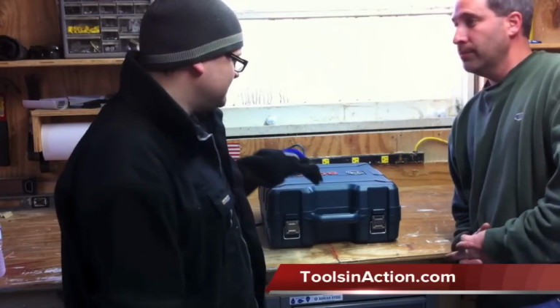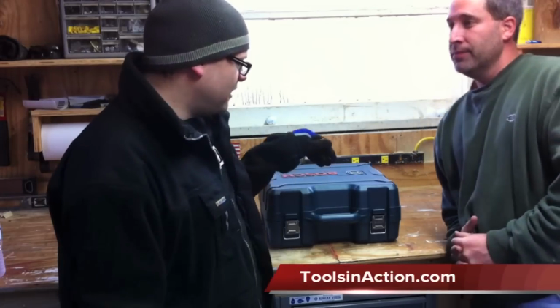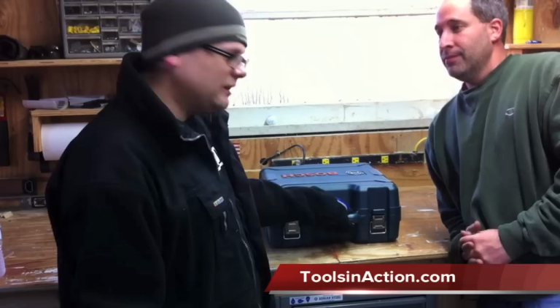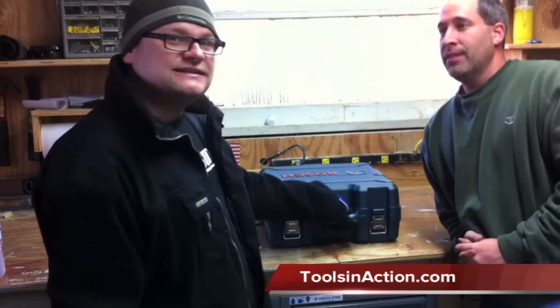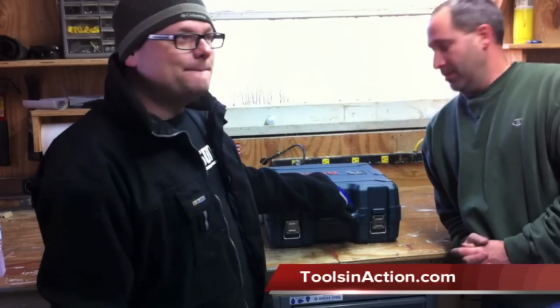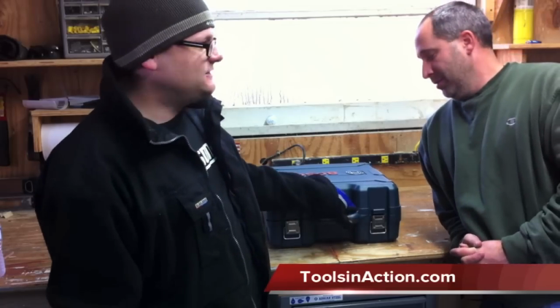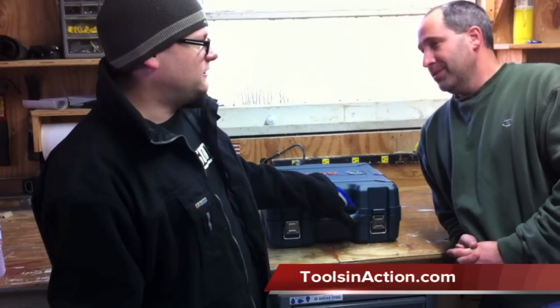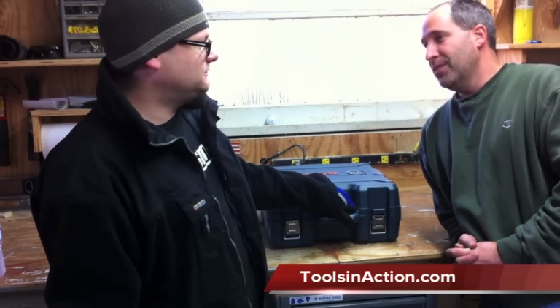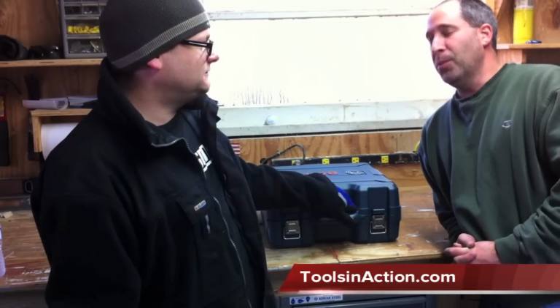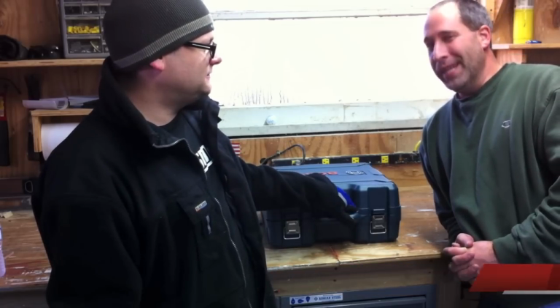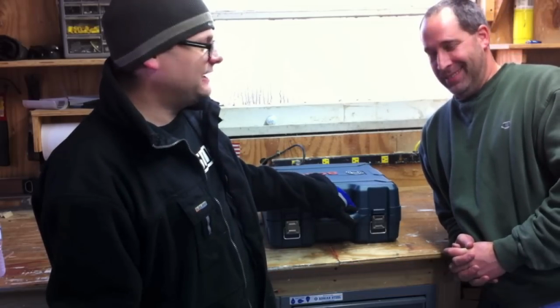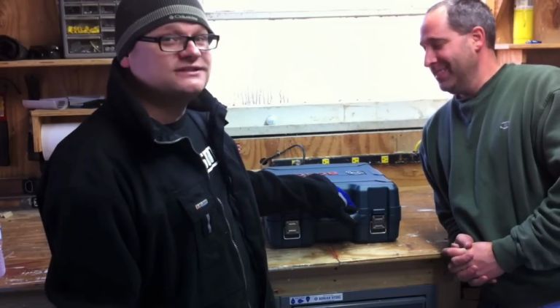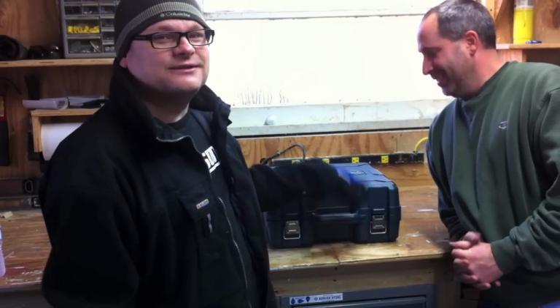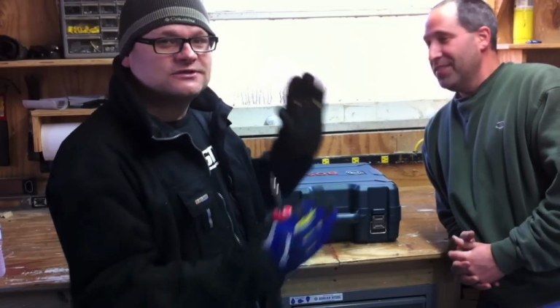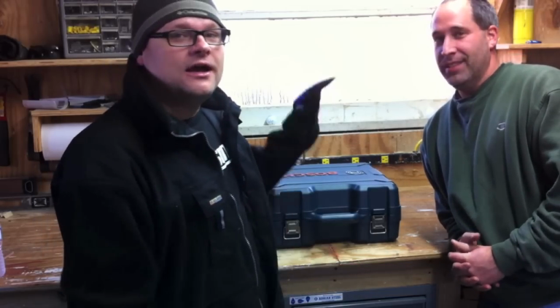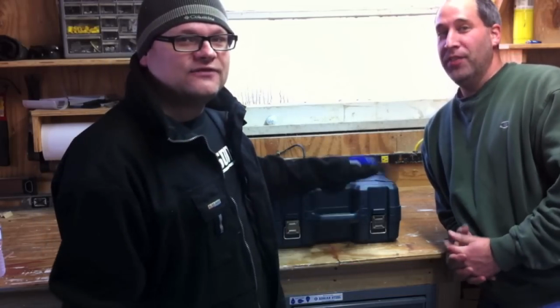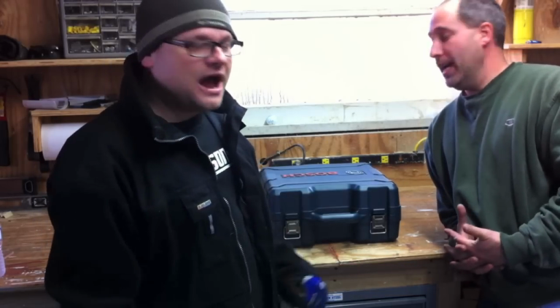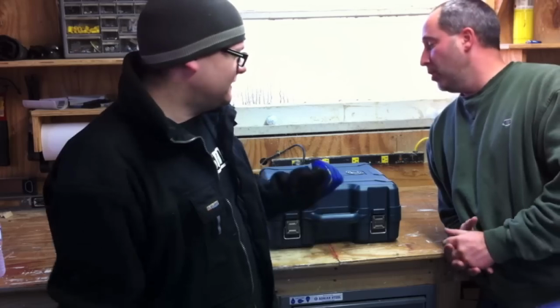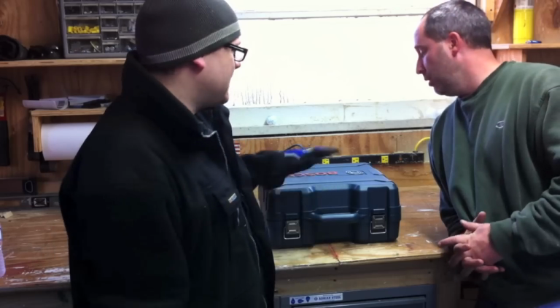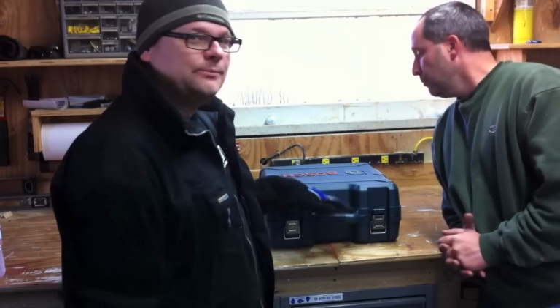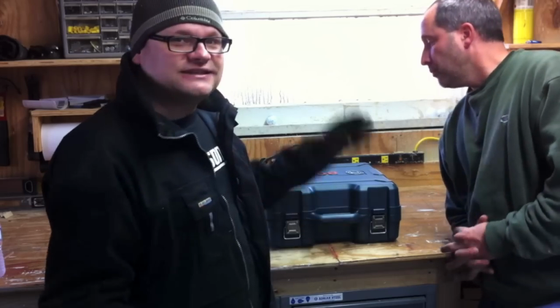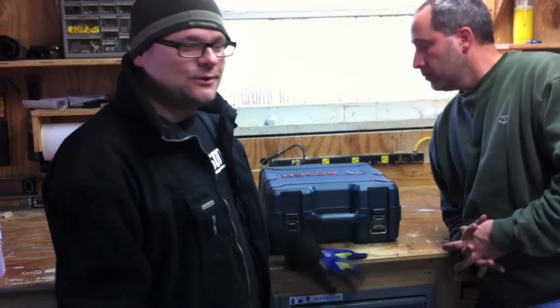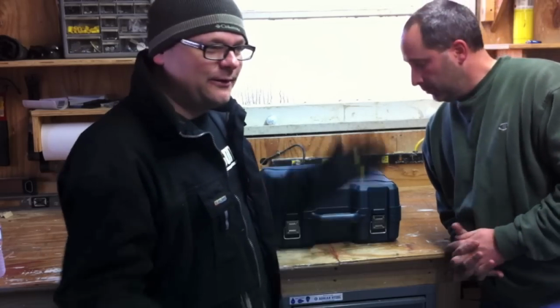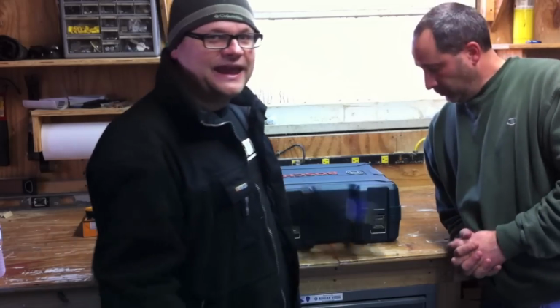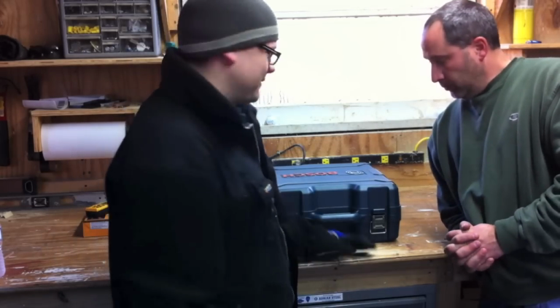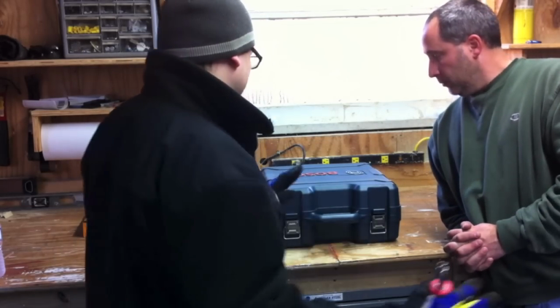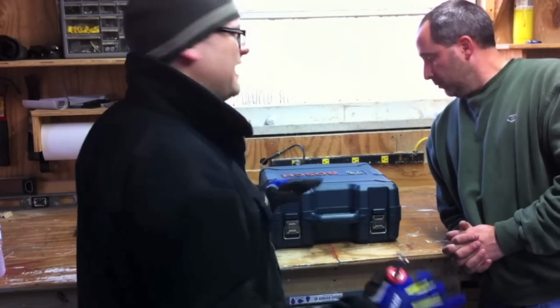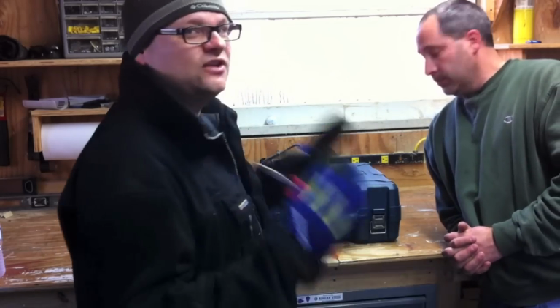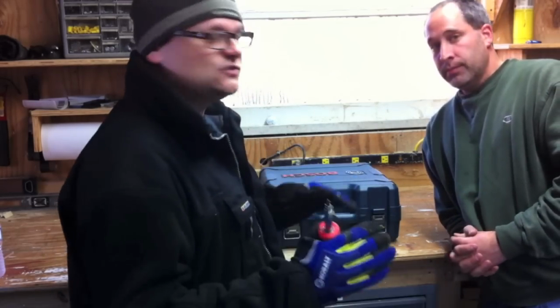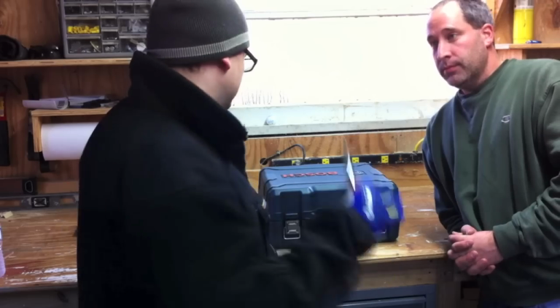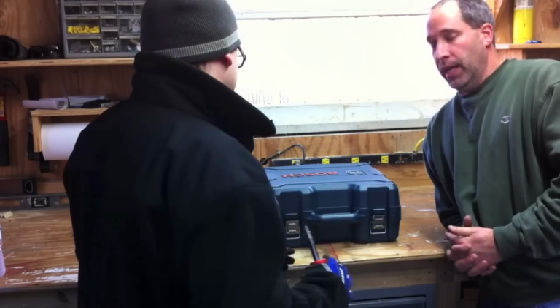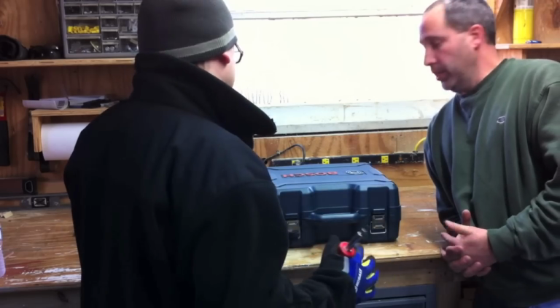But I saw a cordless bandsaw — it was so sweet, so small. Anyways, it was from Bosch. We contacted Bosch, they sent us one over. We were amazed. I tell you what, I love this tool. It's one of the greatest tools I've ever seen.